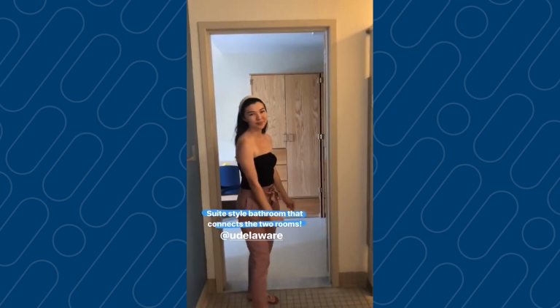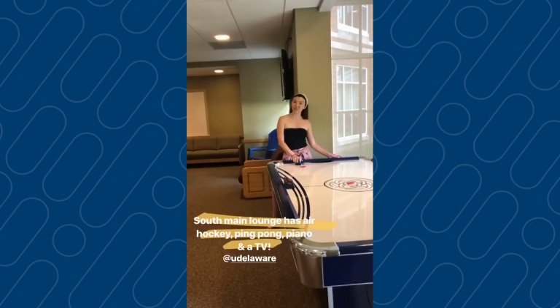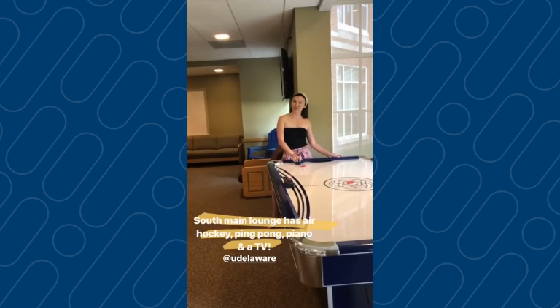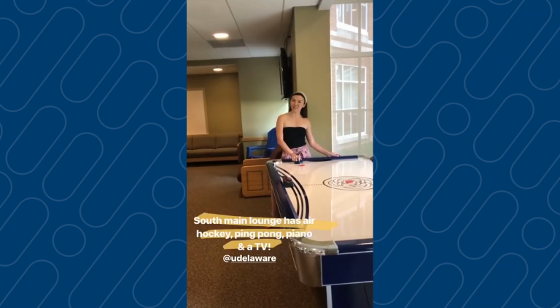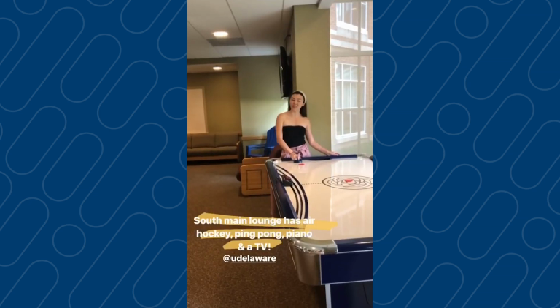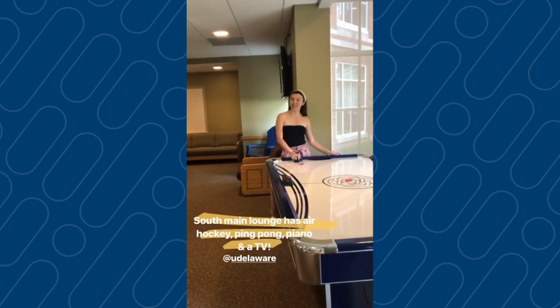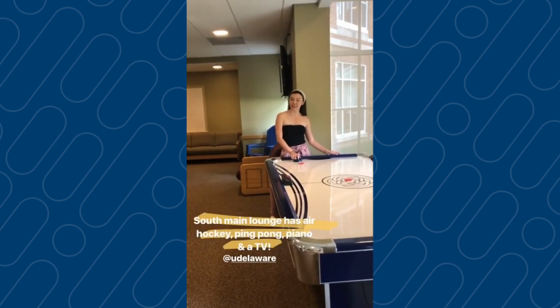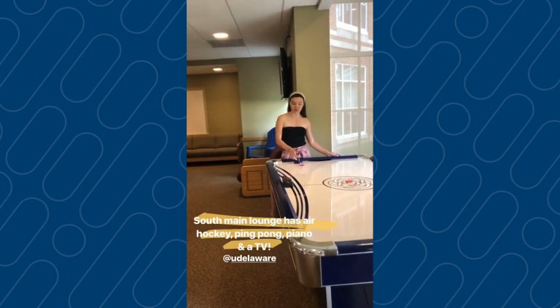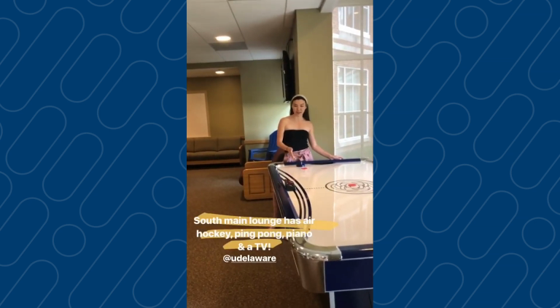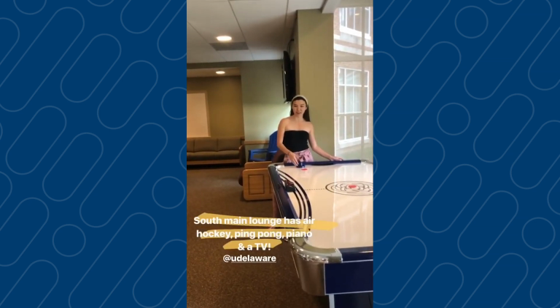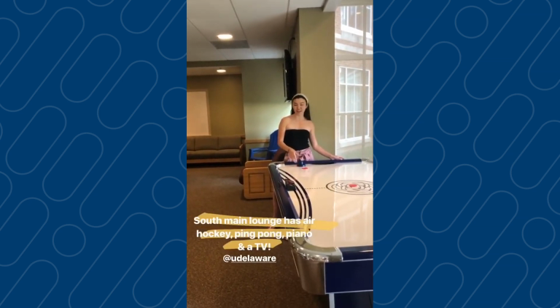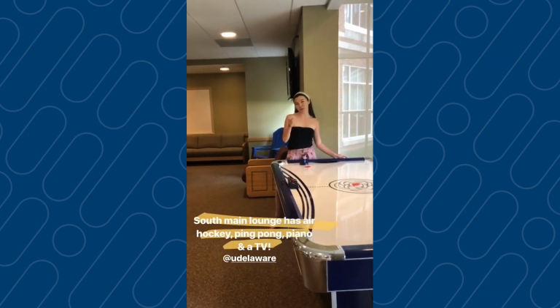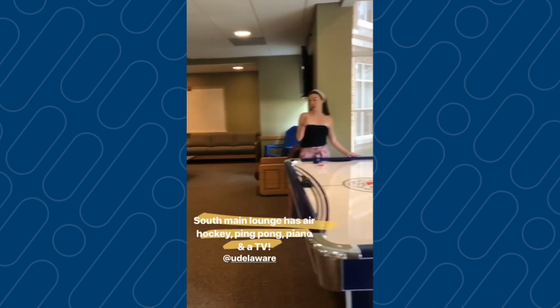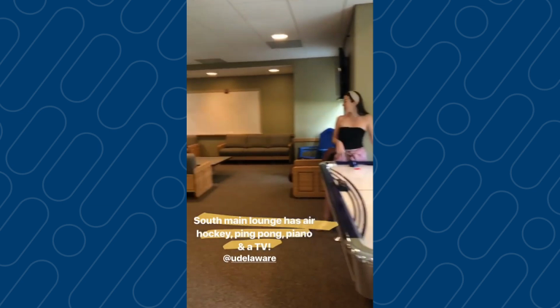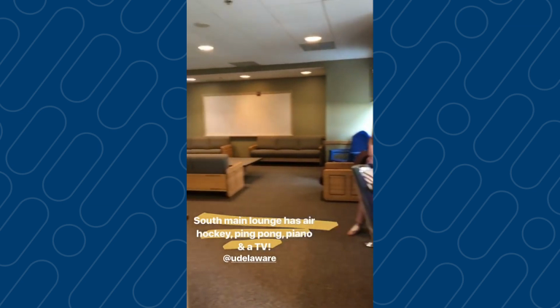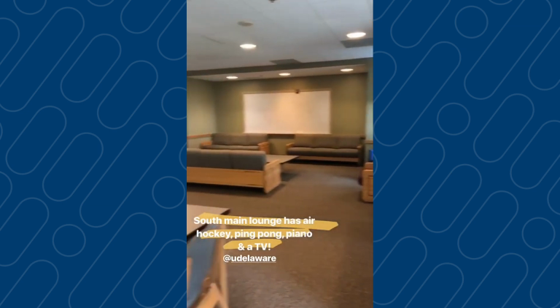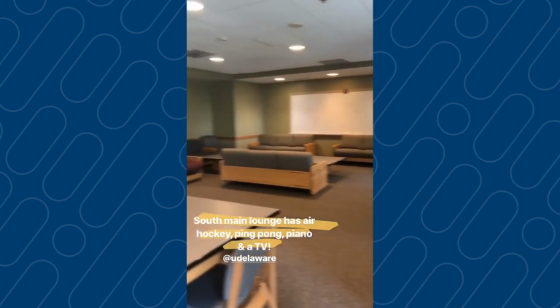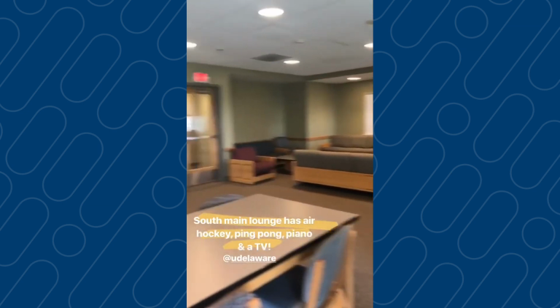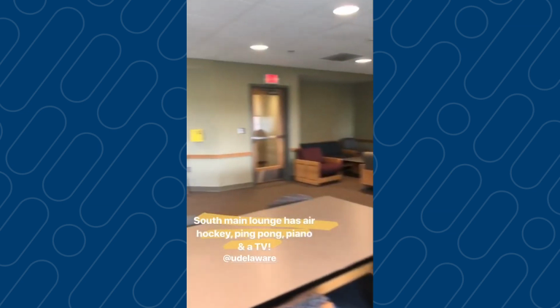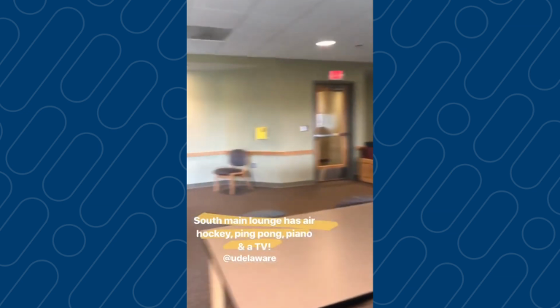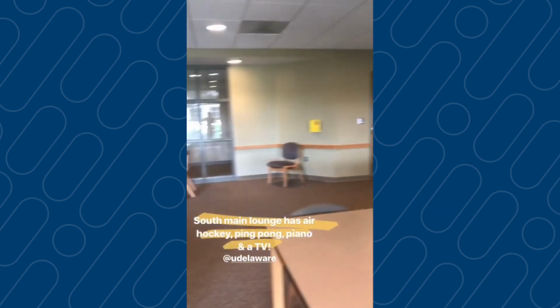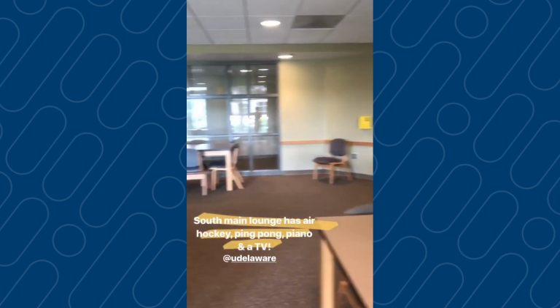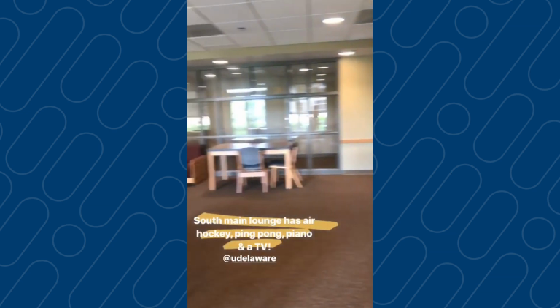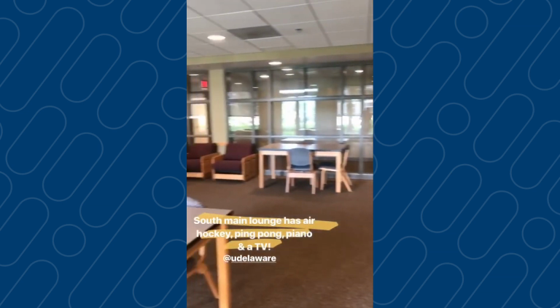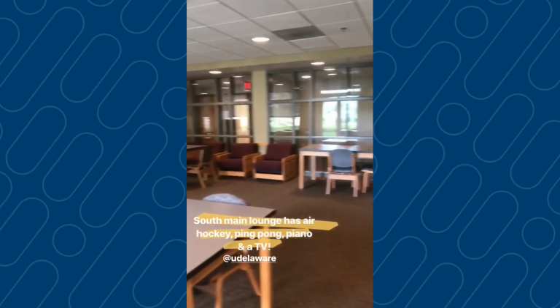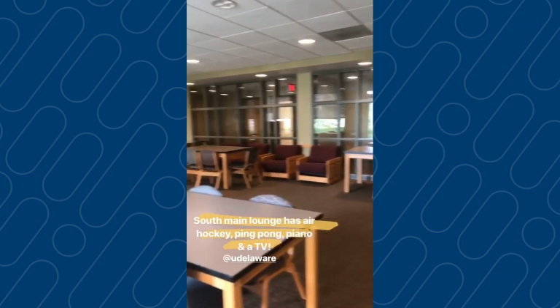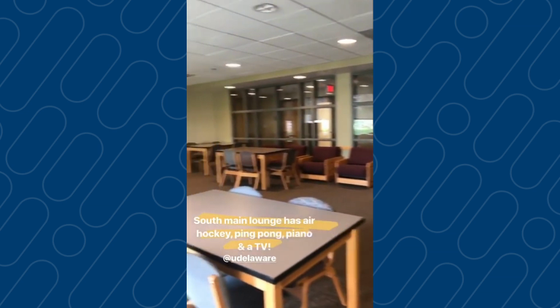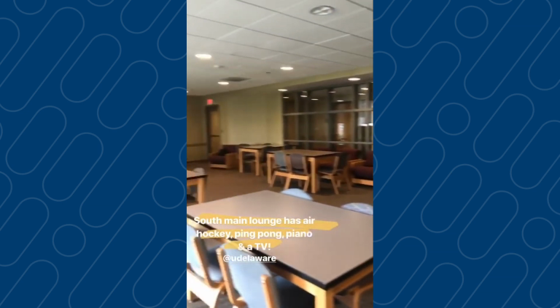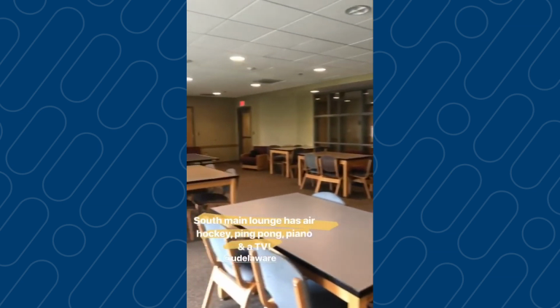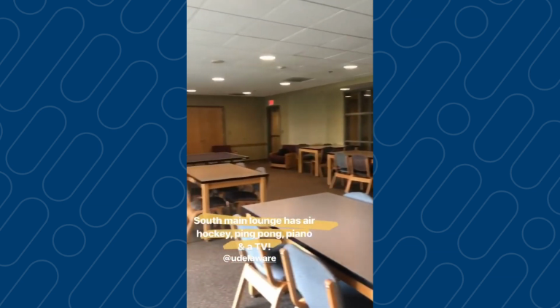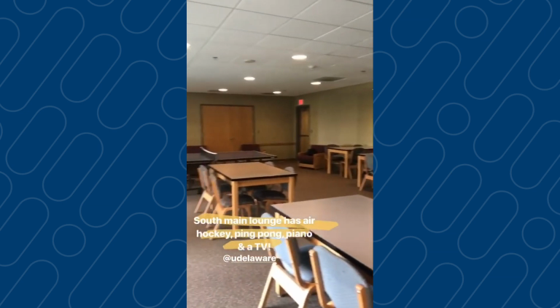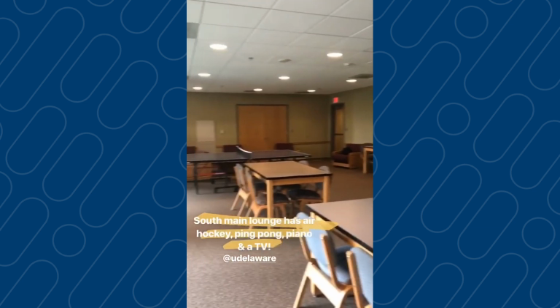We're in the George Reed South main lounge. We have air hockey and ping pong over there. This is a nice area to hang out with your friends, get some studying in, or play games and have fun.